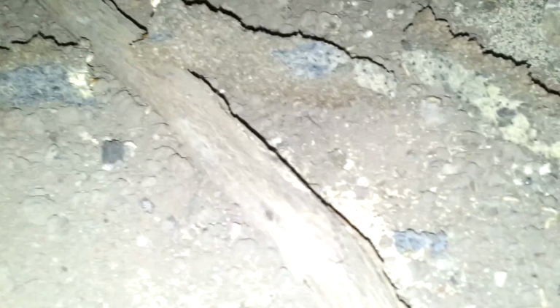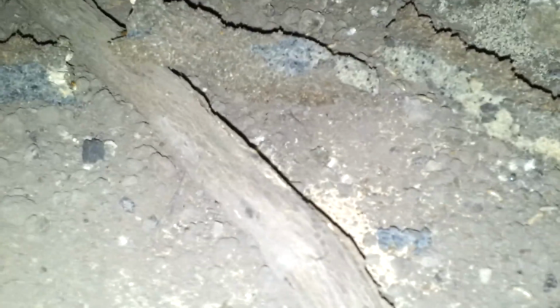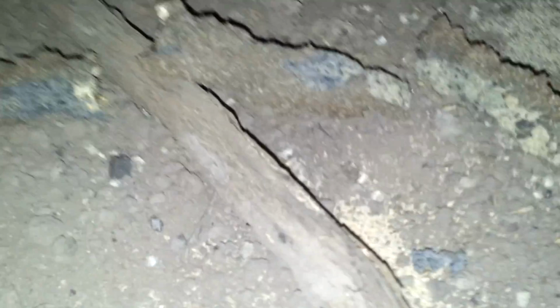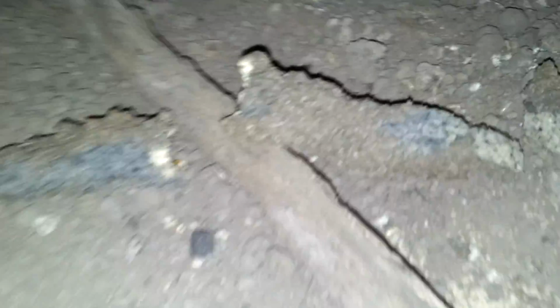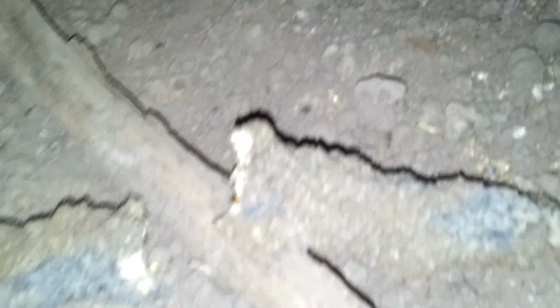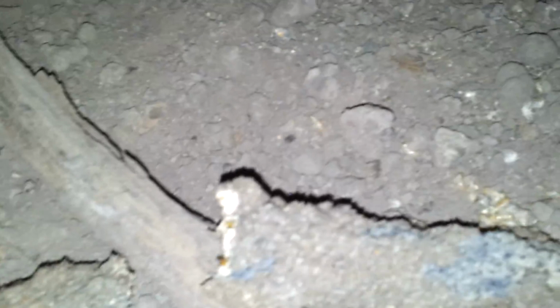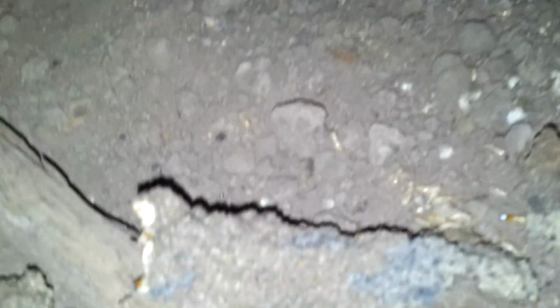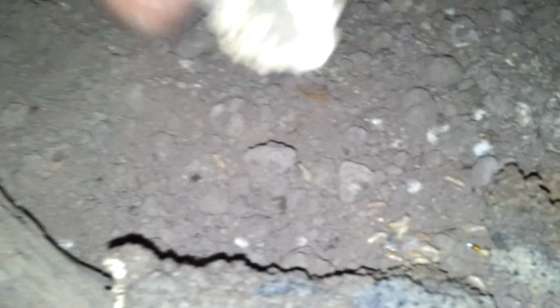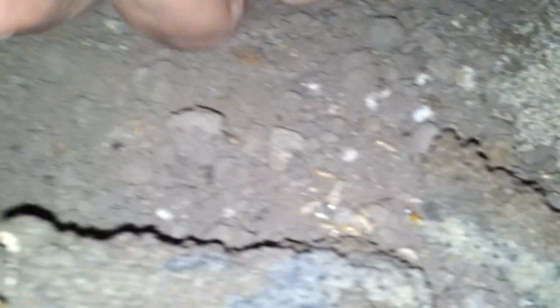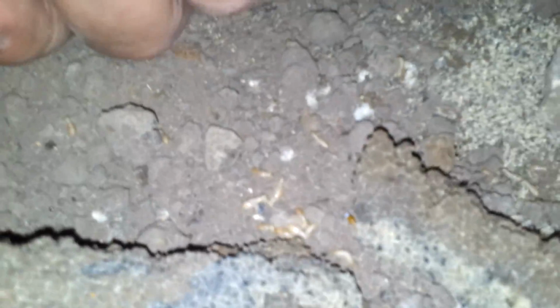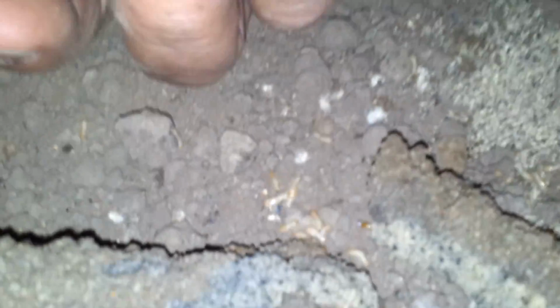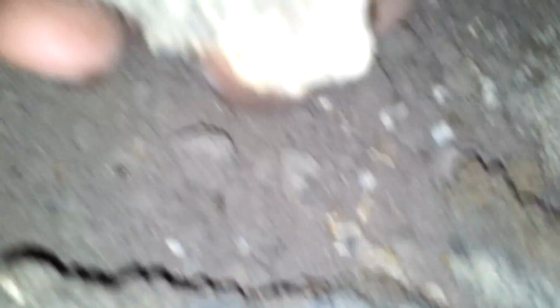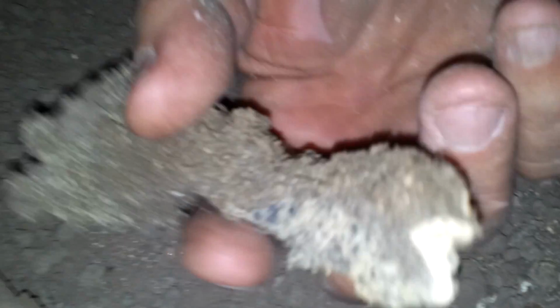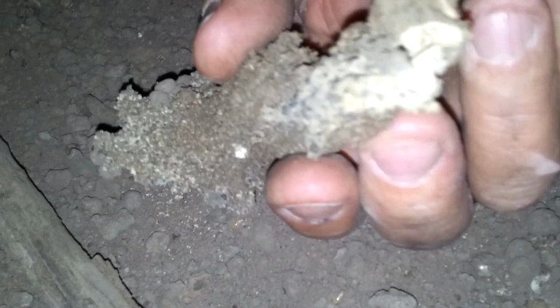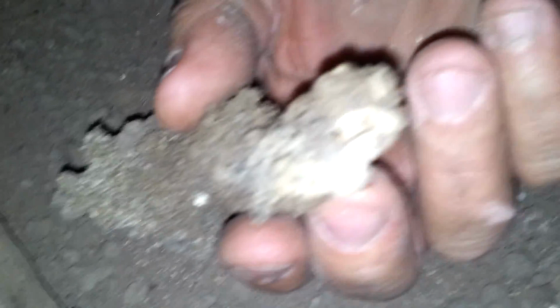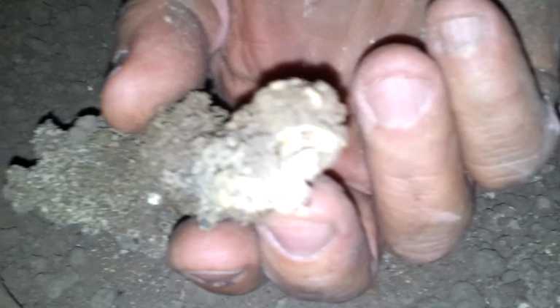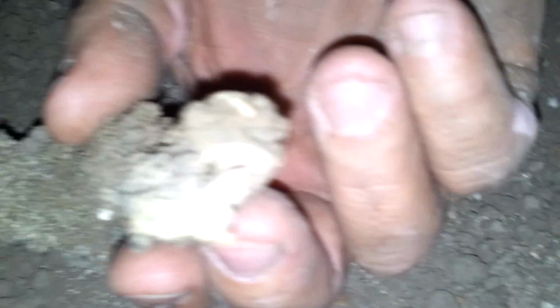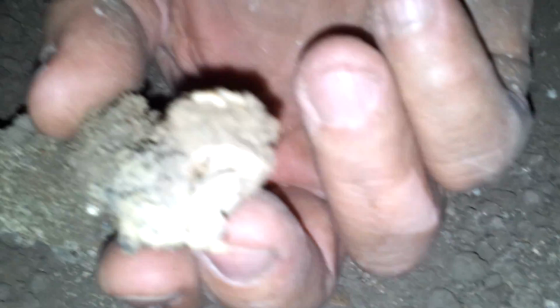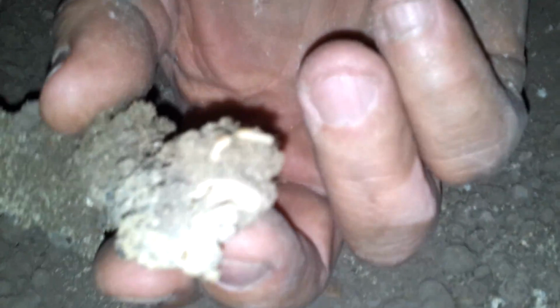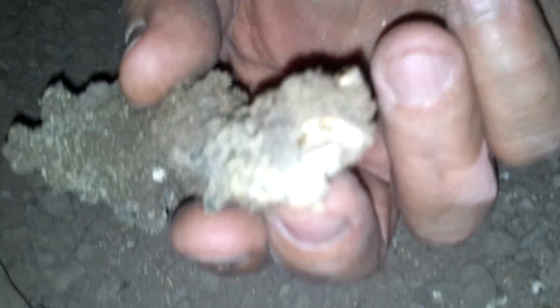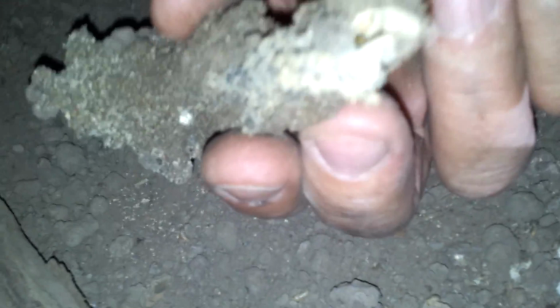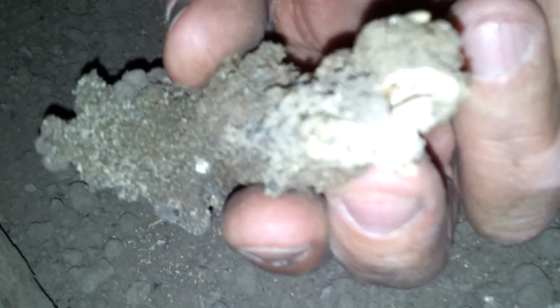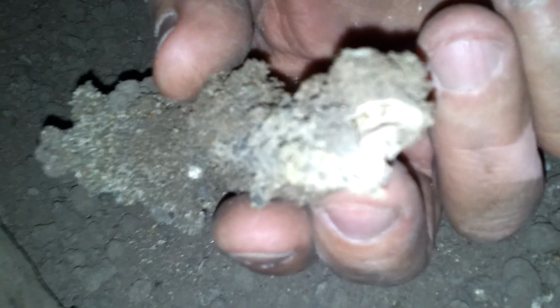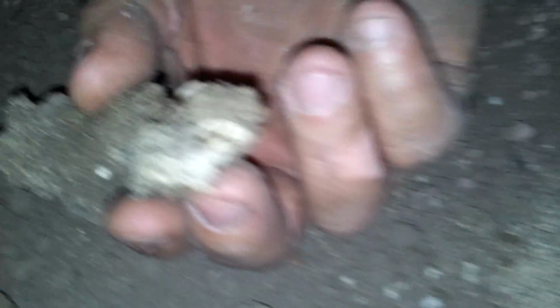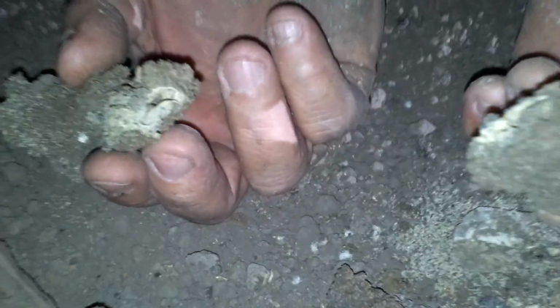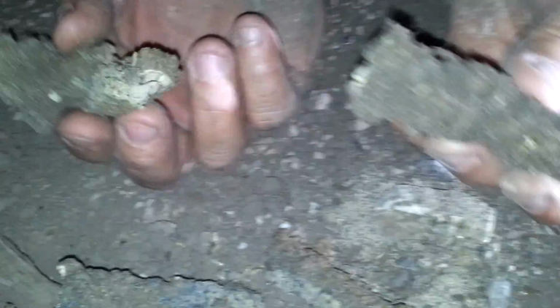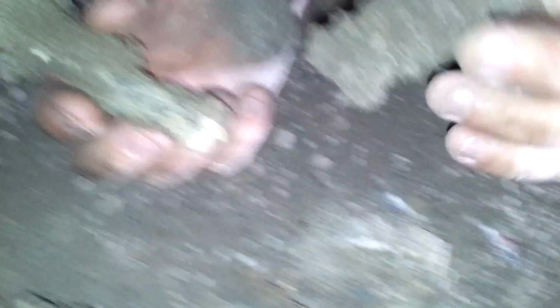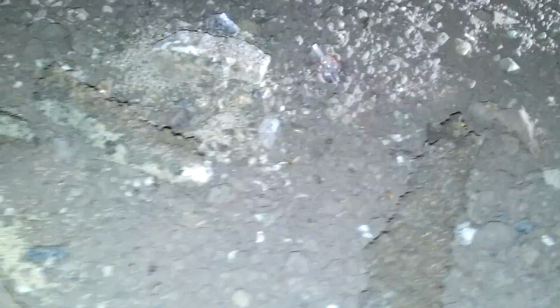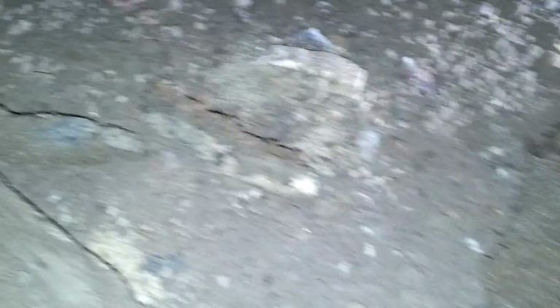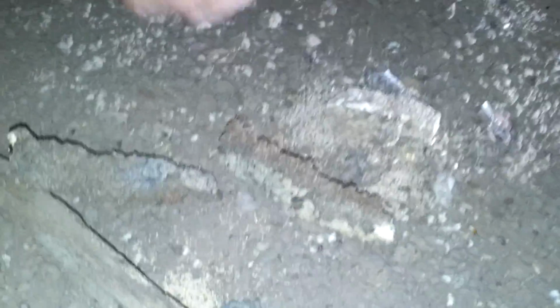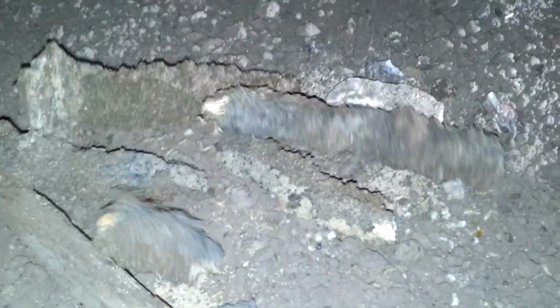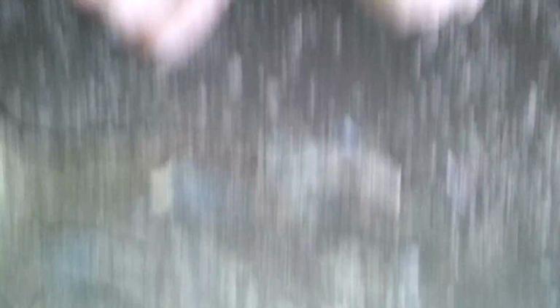Unfortunately we can't get a good close-up with this camera, but you may see the tube in the middle of the stalagmite where they've accessed the building. Problem solved.